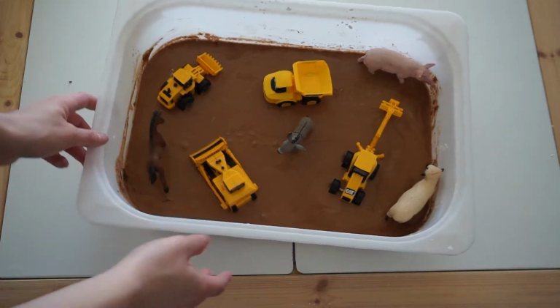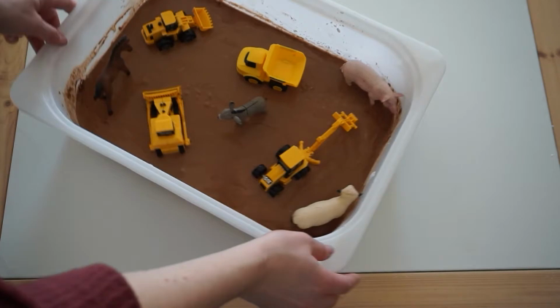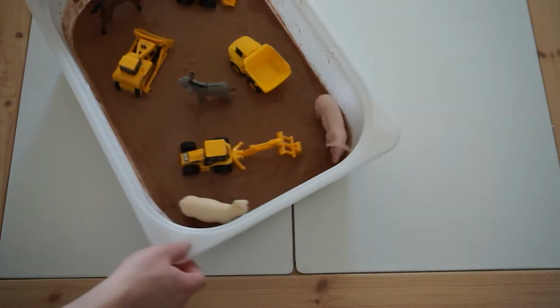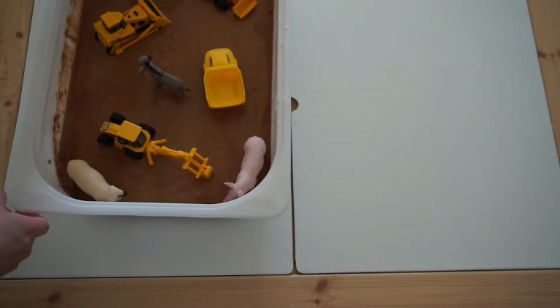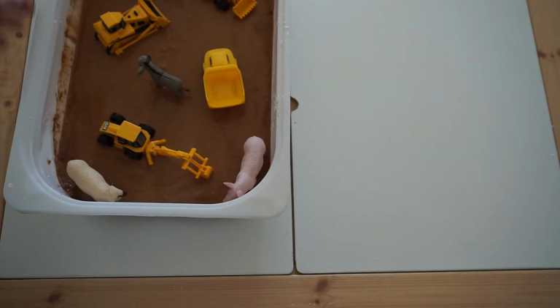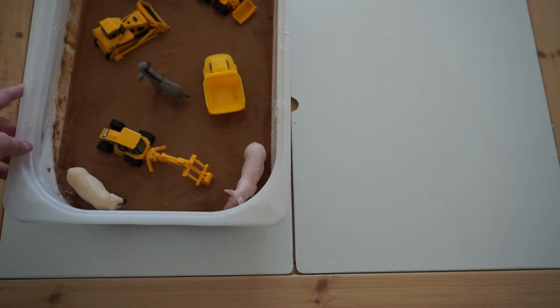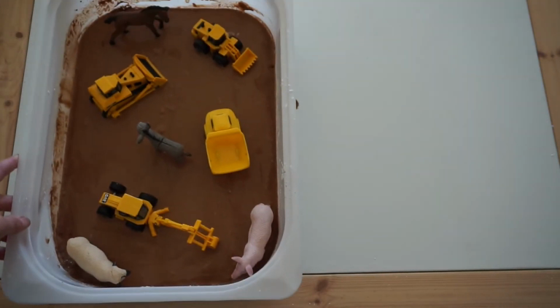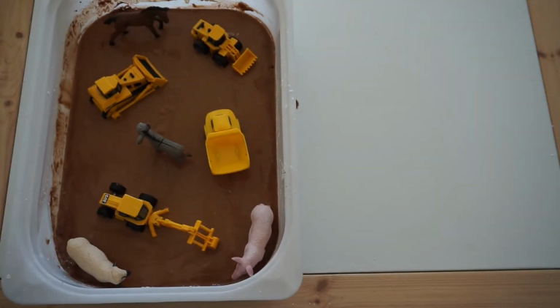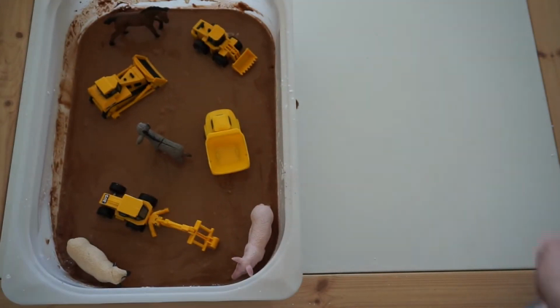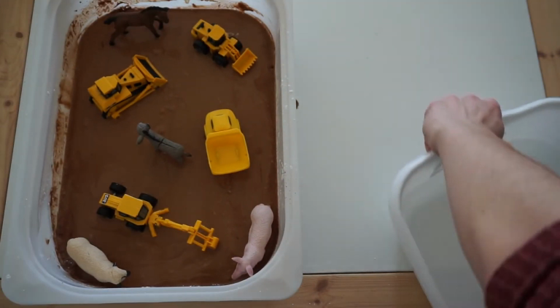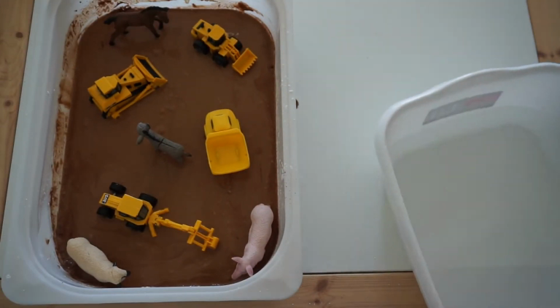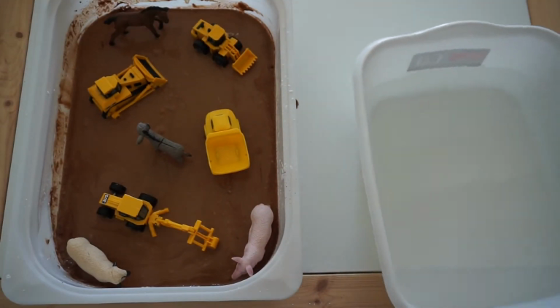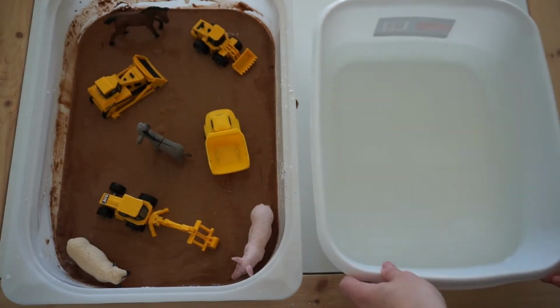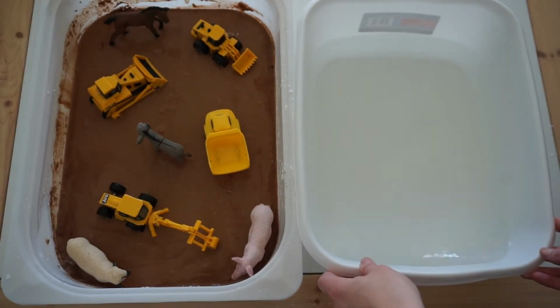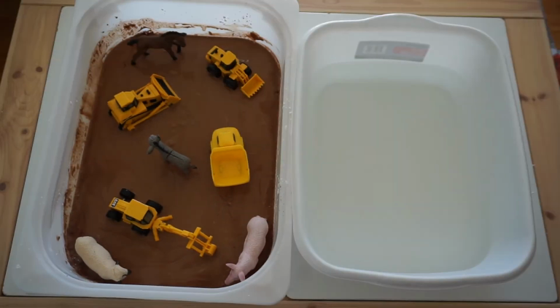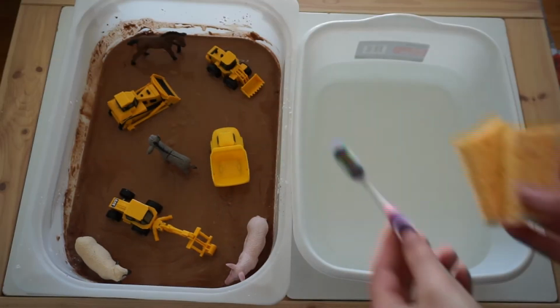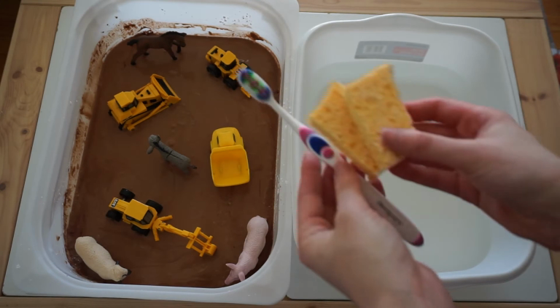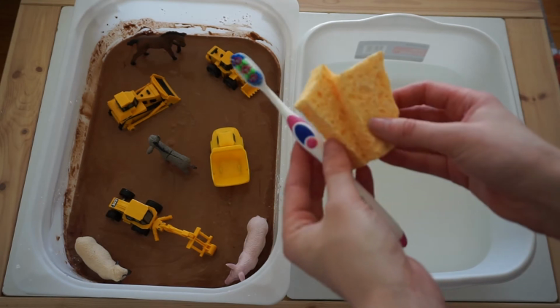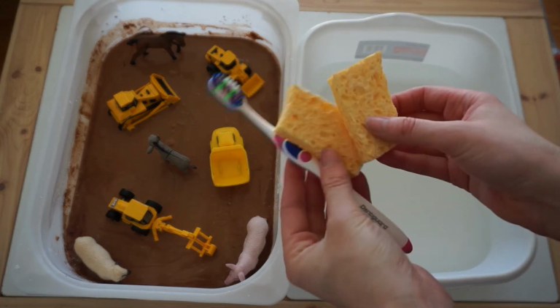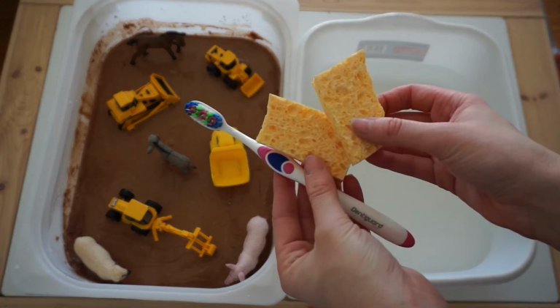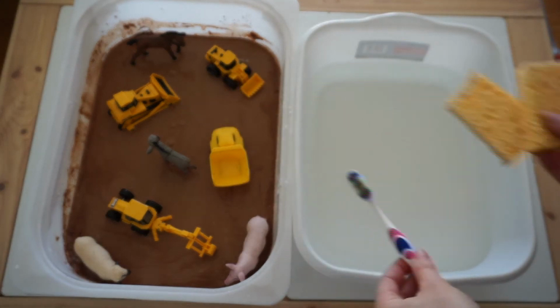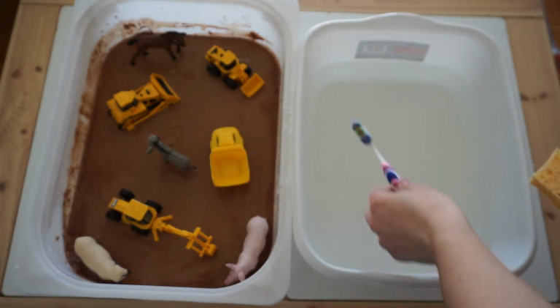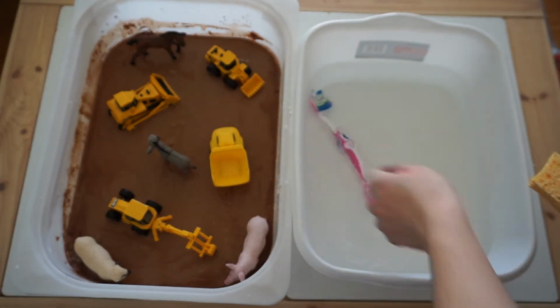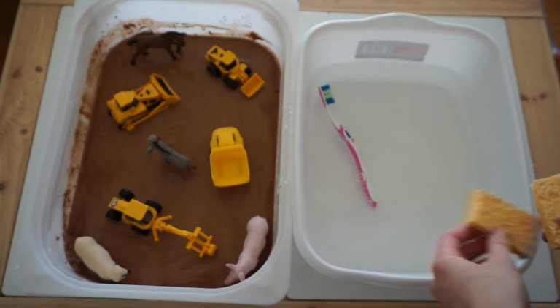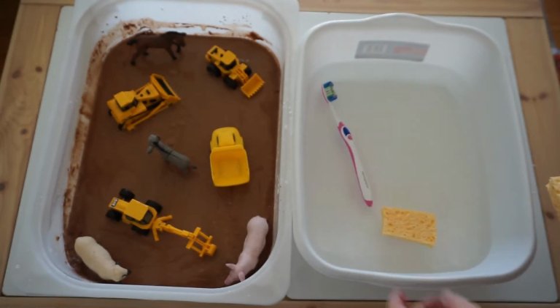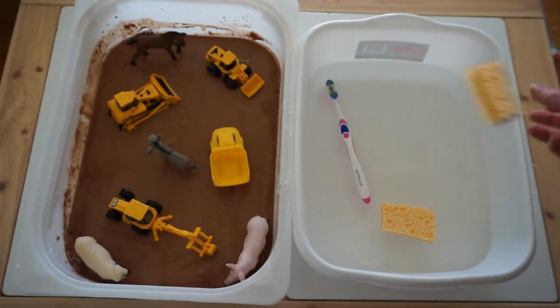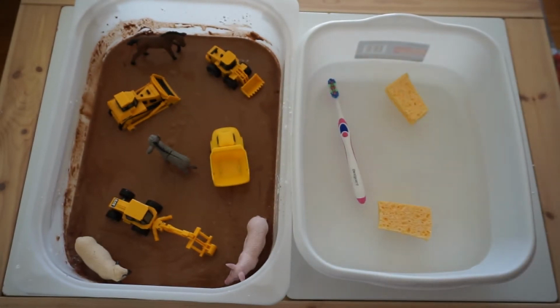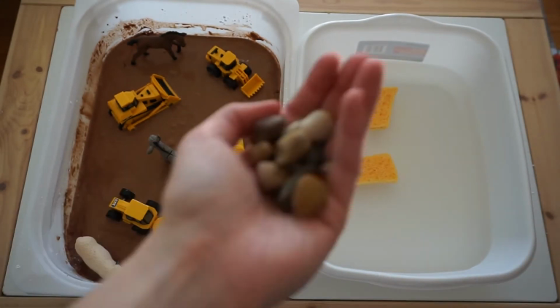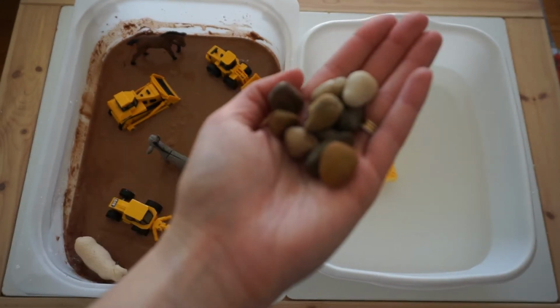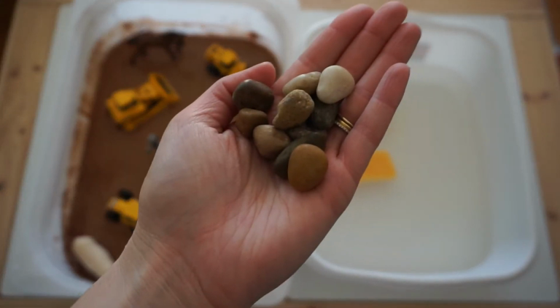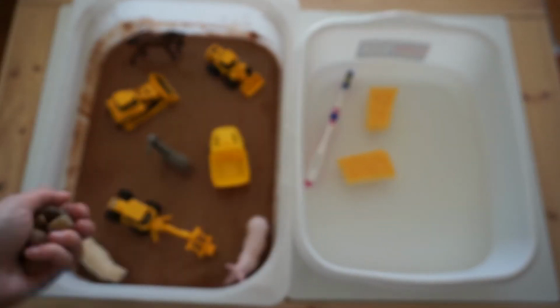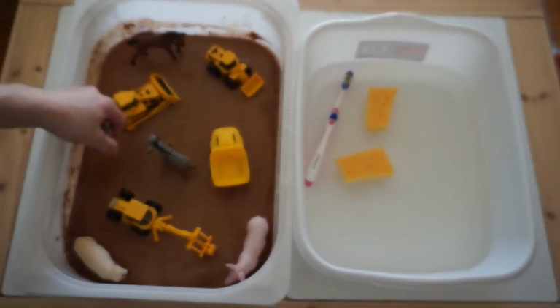Next, you're going to supply your kids with a container of water to wash everything off, and the water will help kids who are a little mess-averse get used to being okay with it. I also included sponges and a toothbrush in case he didn't want to use his hands.